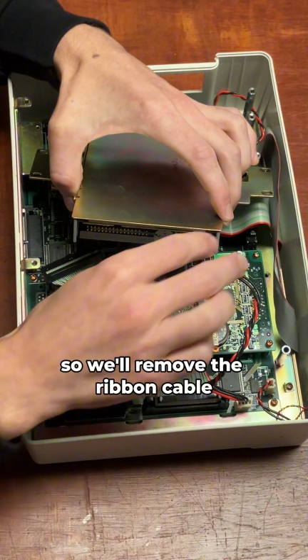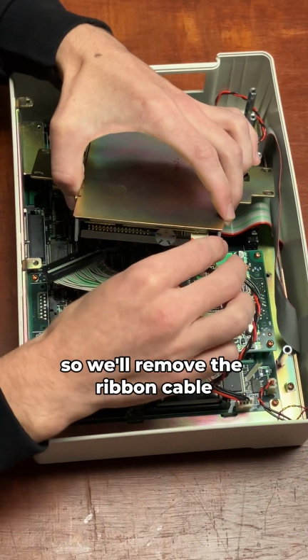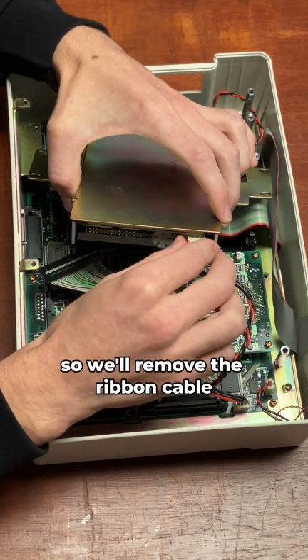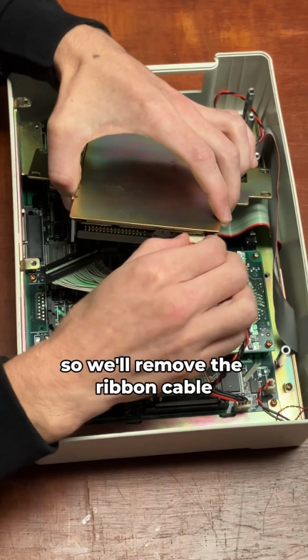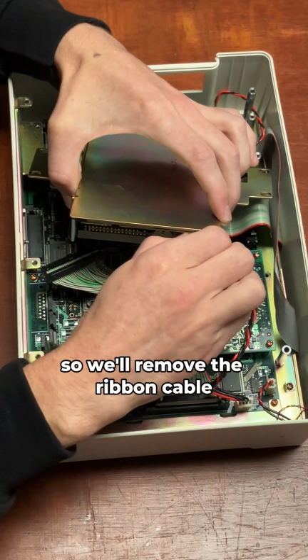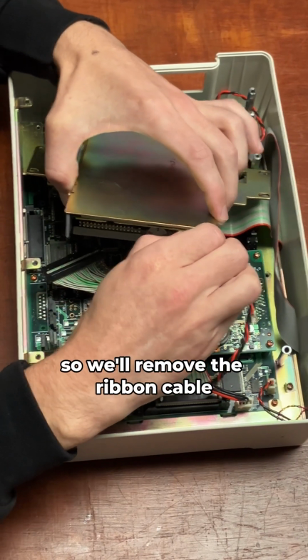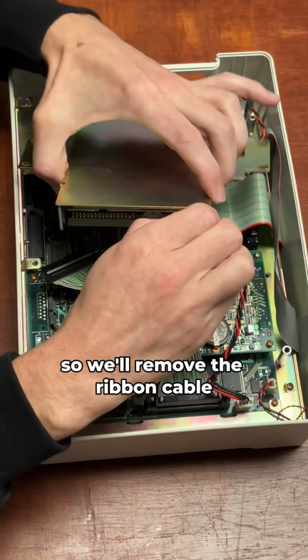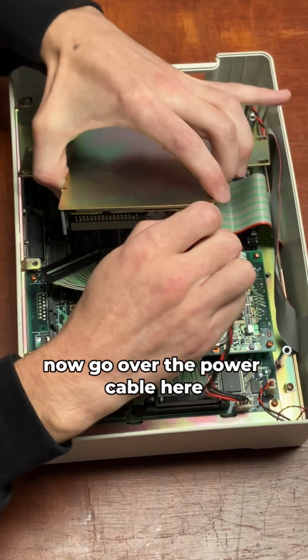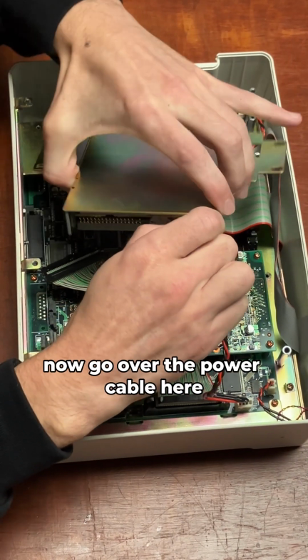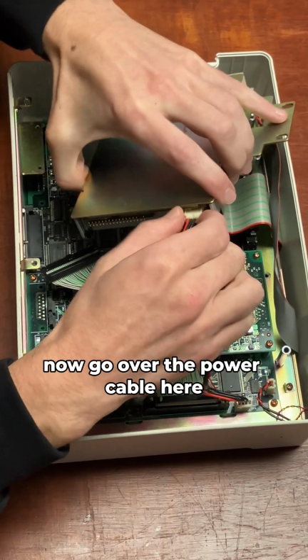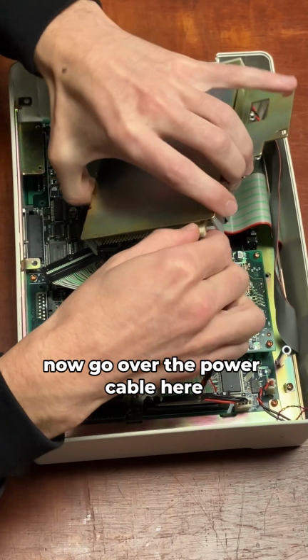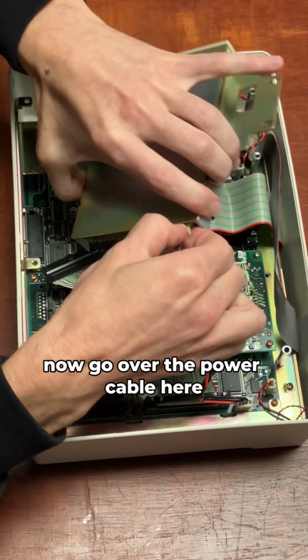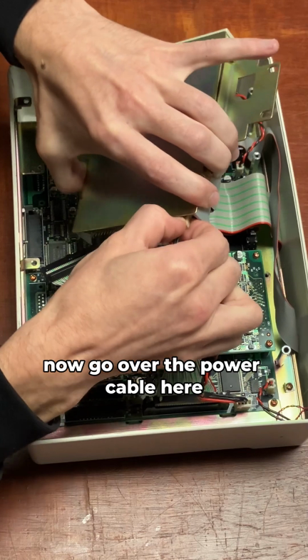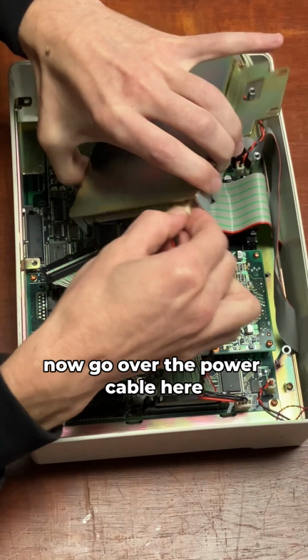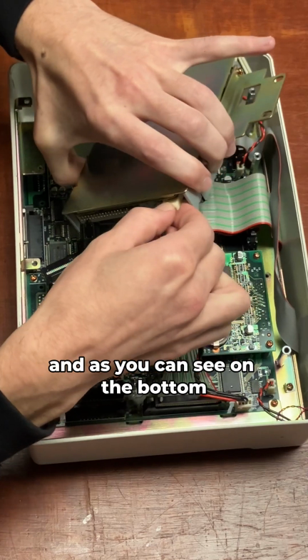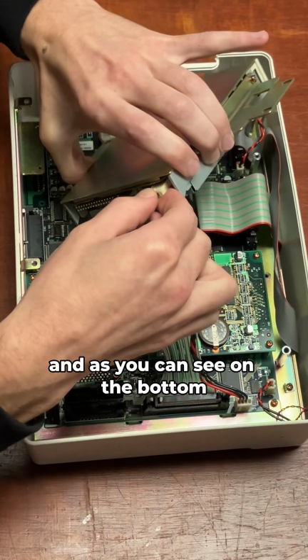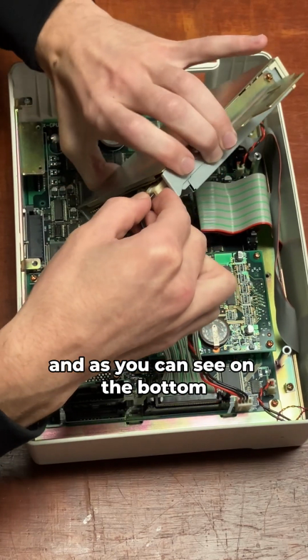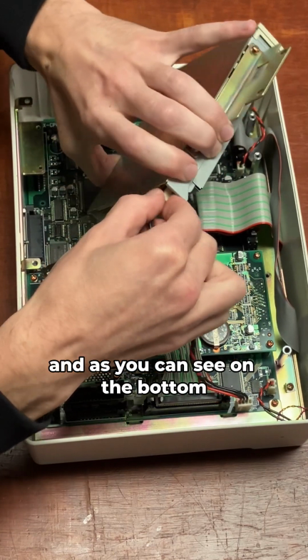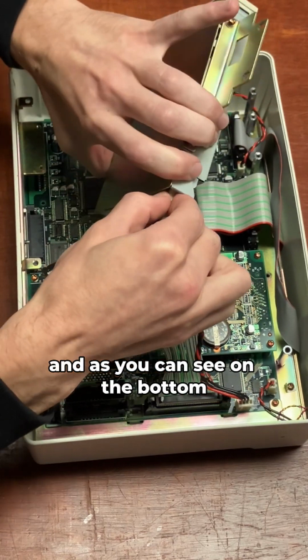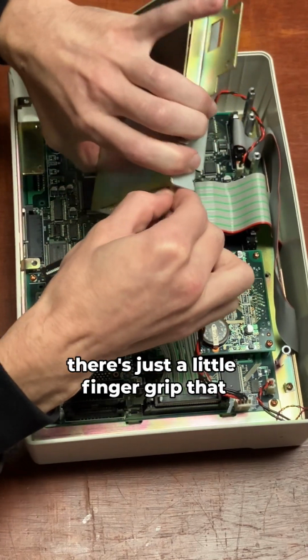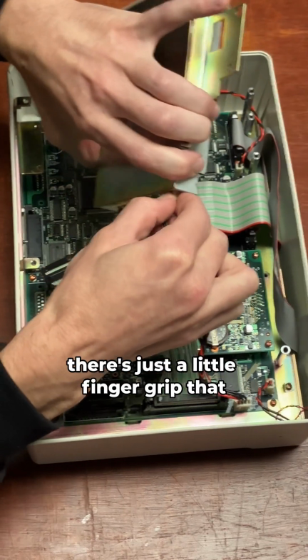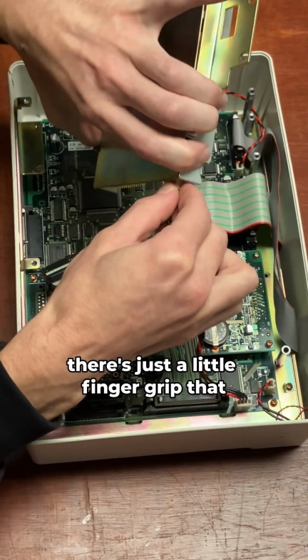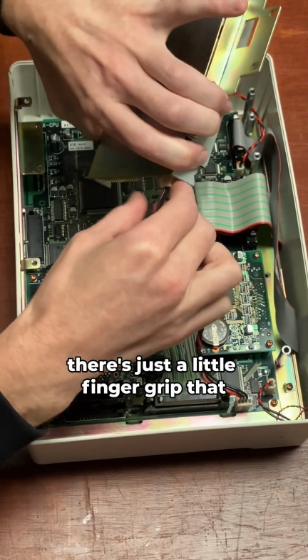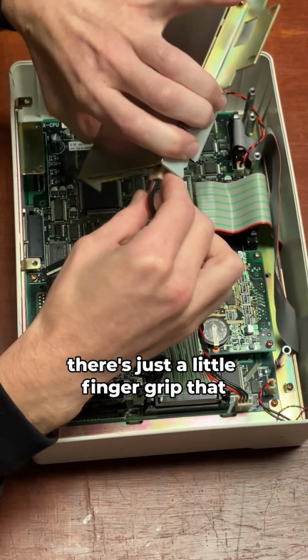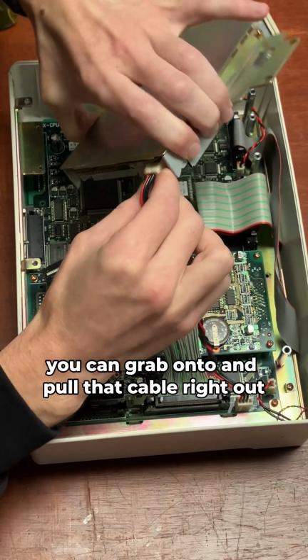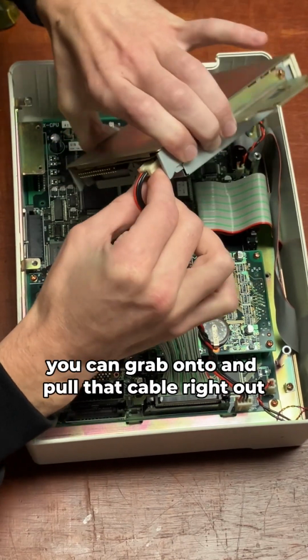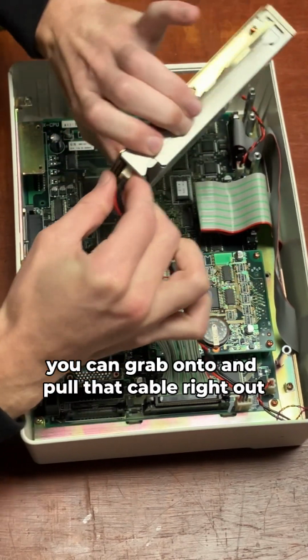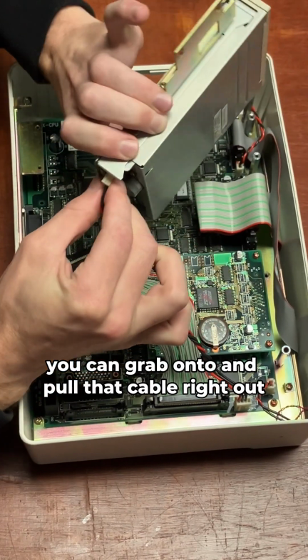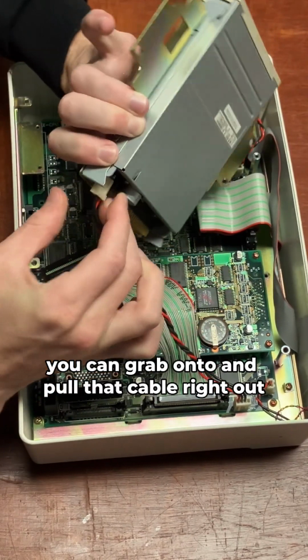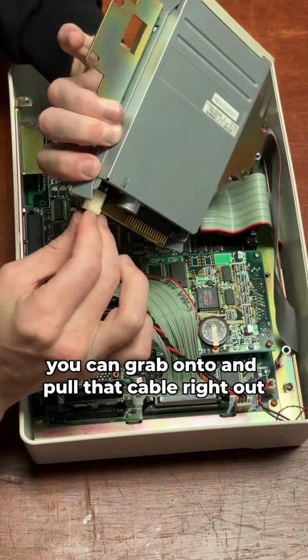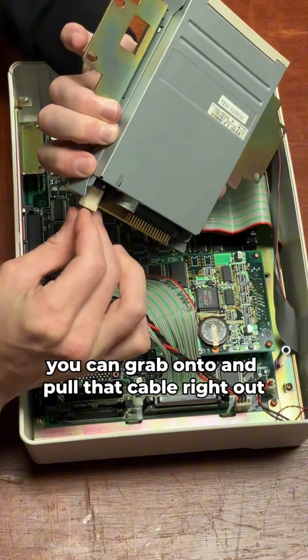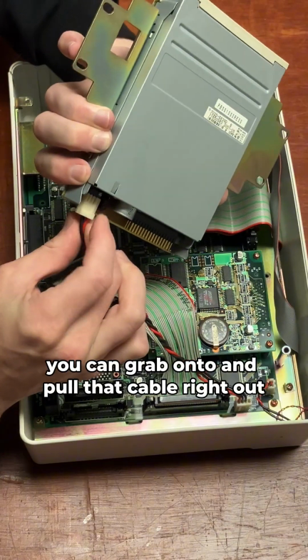We'll remove the ribbon cable now and then the power cable. As you can see on the bottom, there's just a little finger grip that you can grab onto and pull that cable right out.